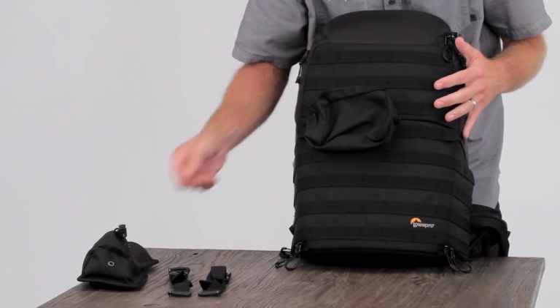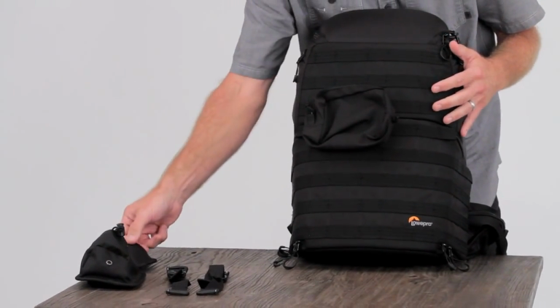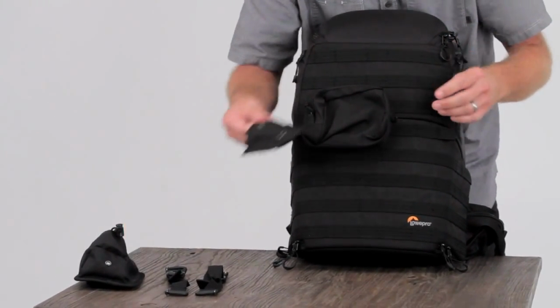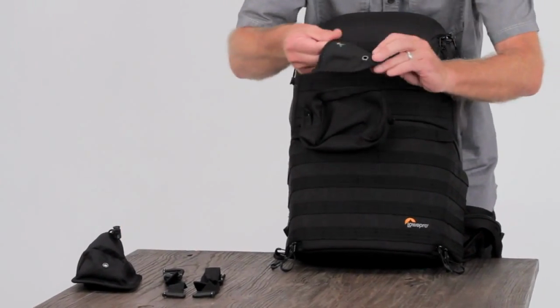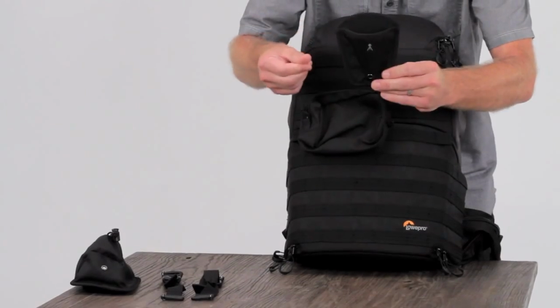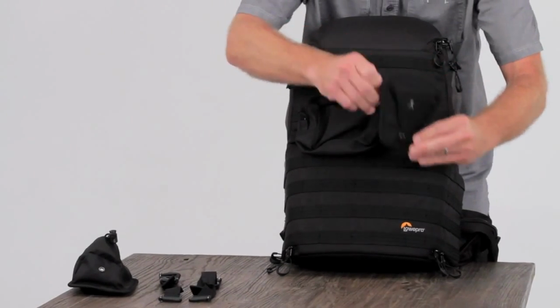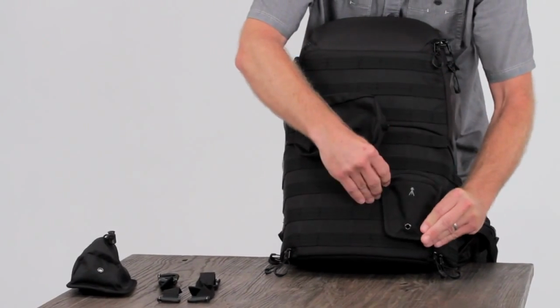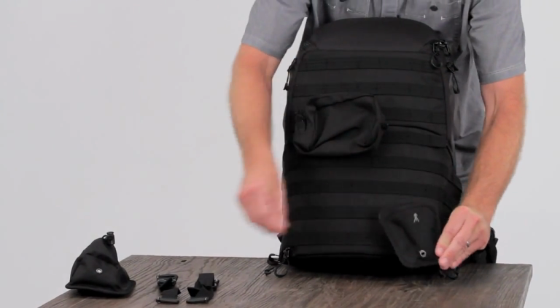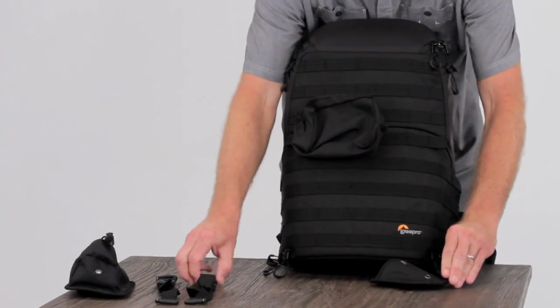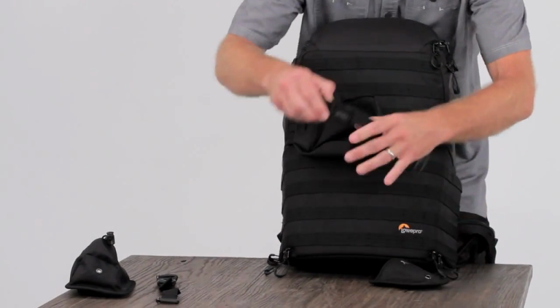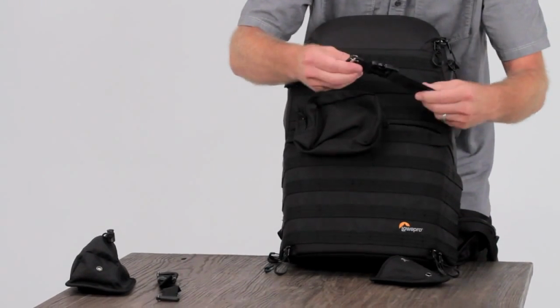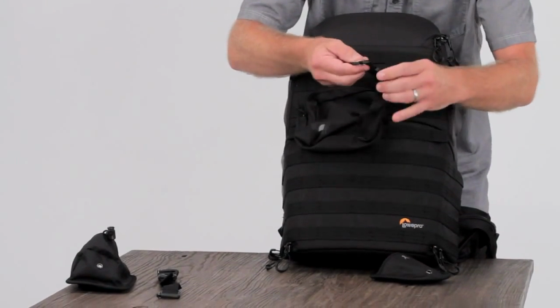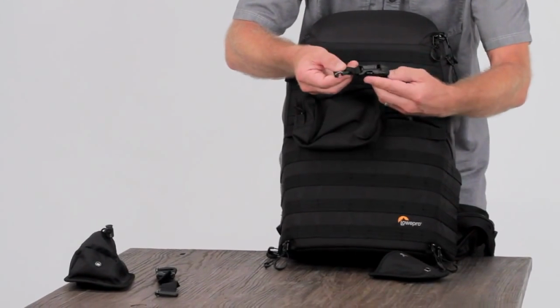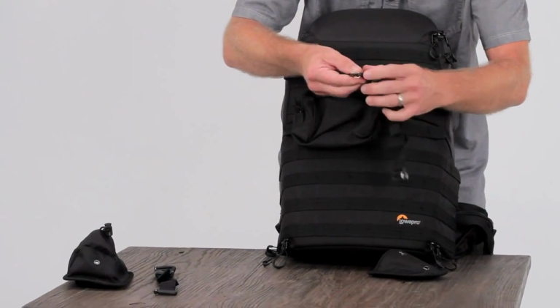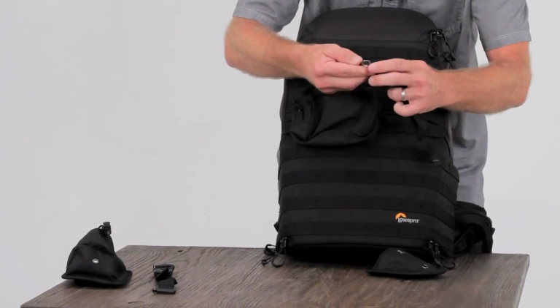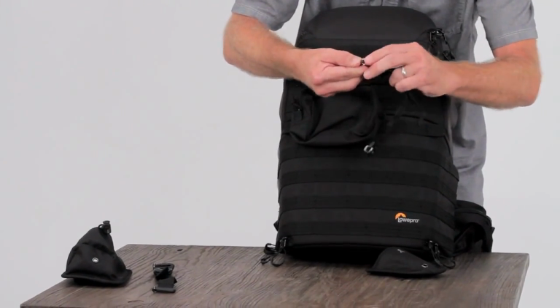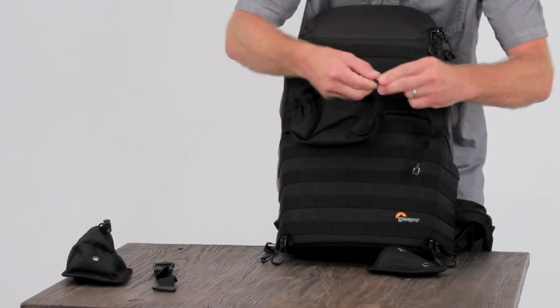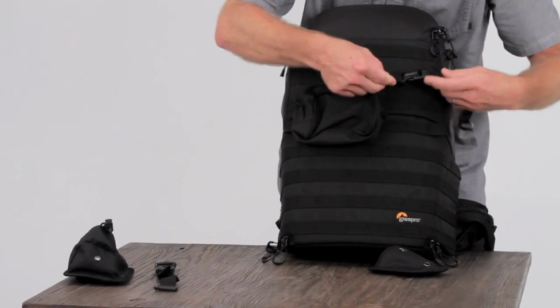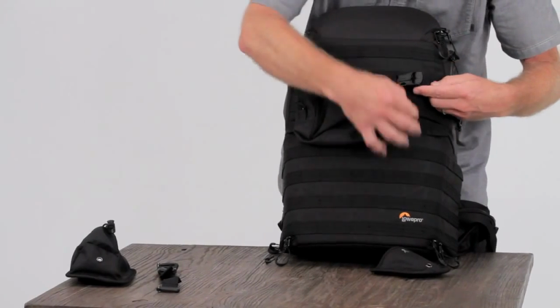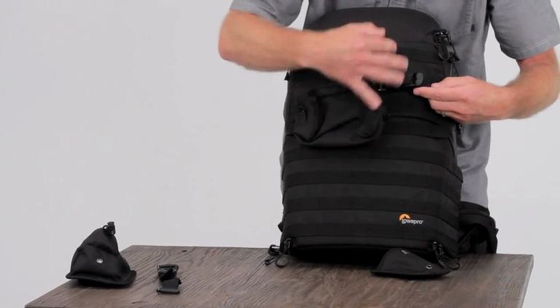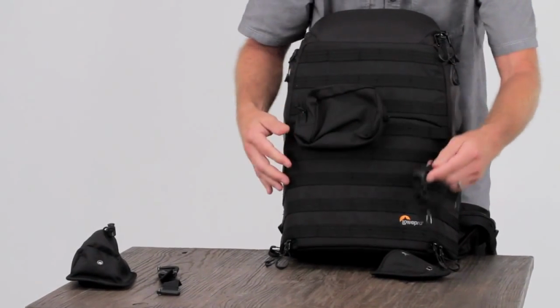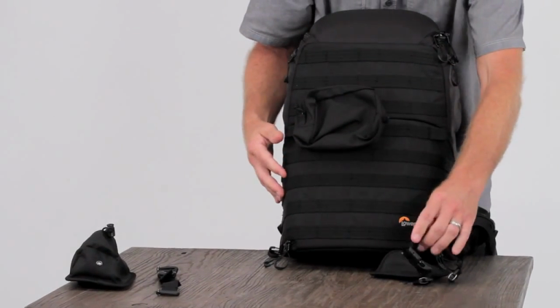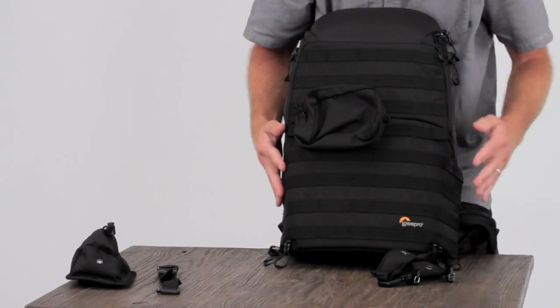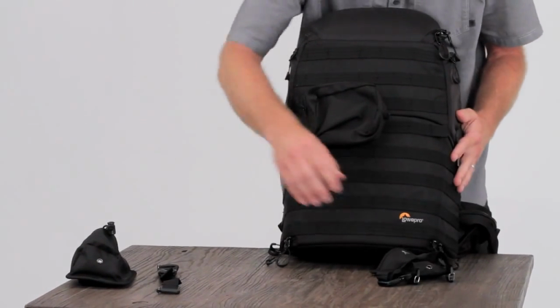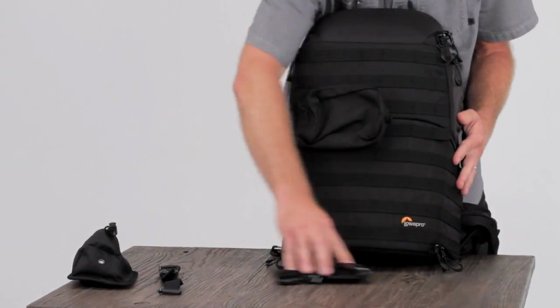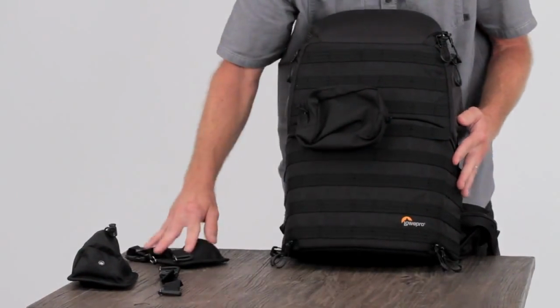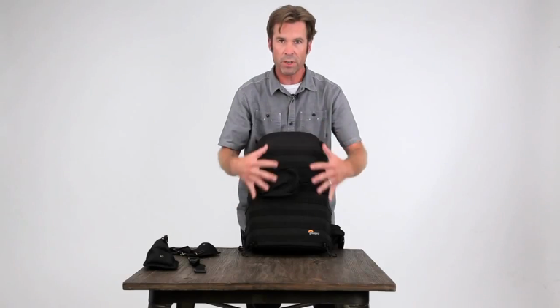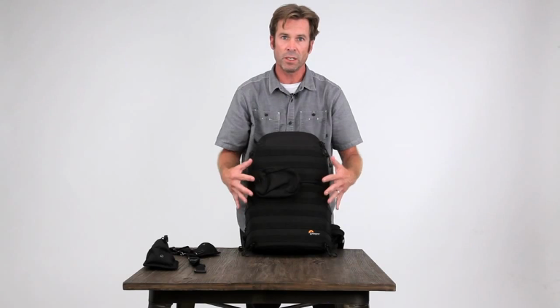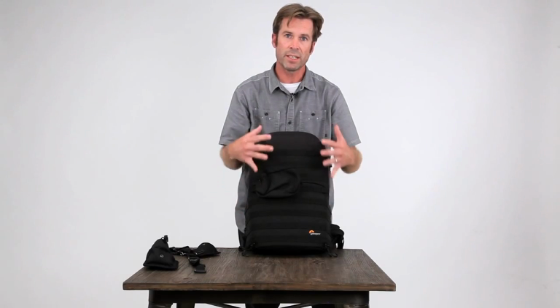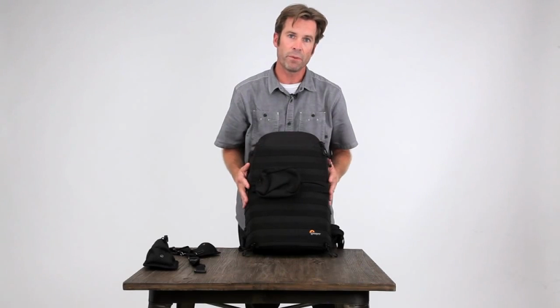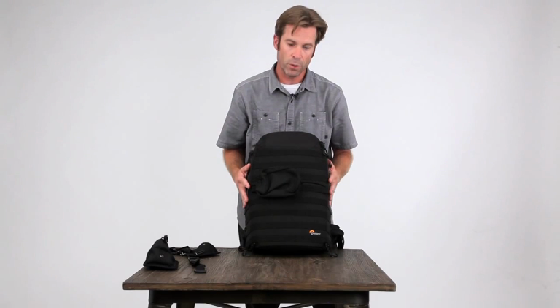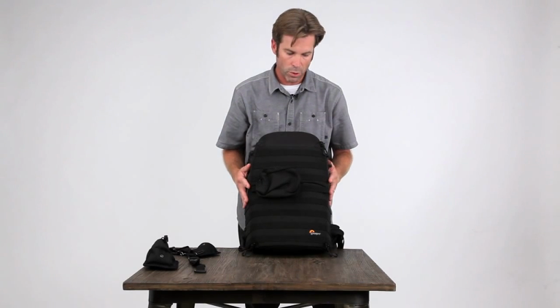Another example is for a tripod — you would have a tripod foot, and then these straps with a locking cam and metal clip that you can feed and attach to these different points. It's all about versatility and setting up for how you want to move.